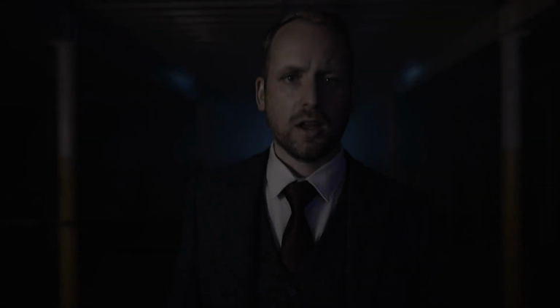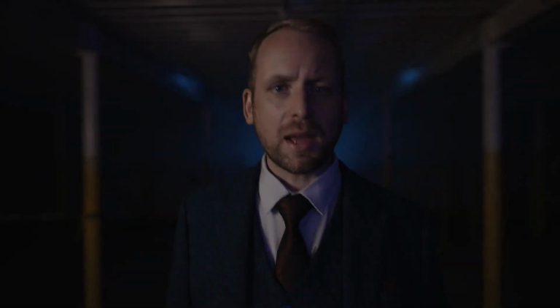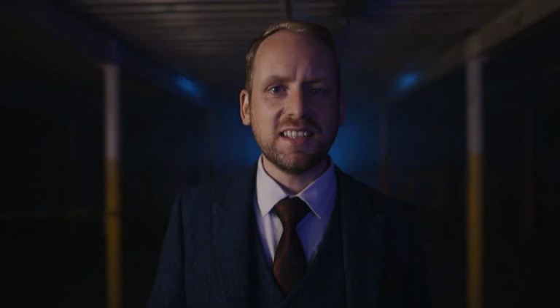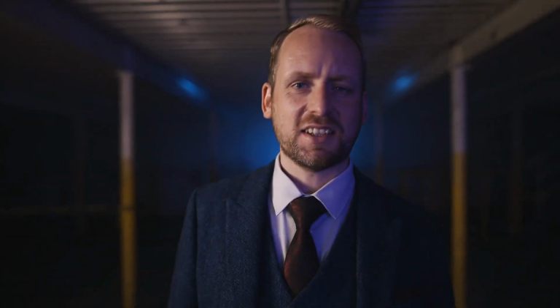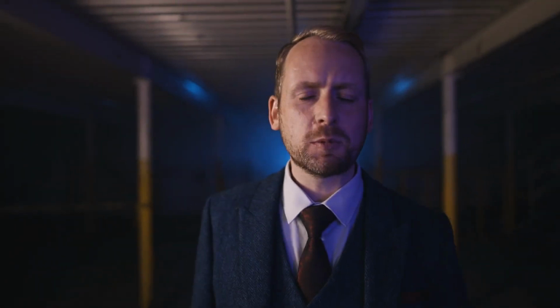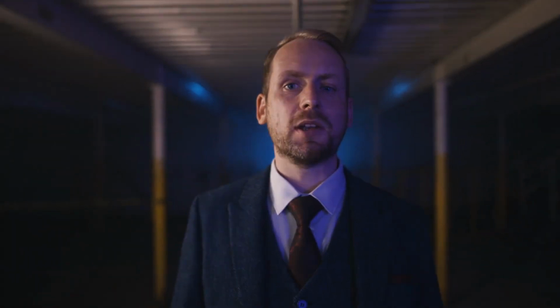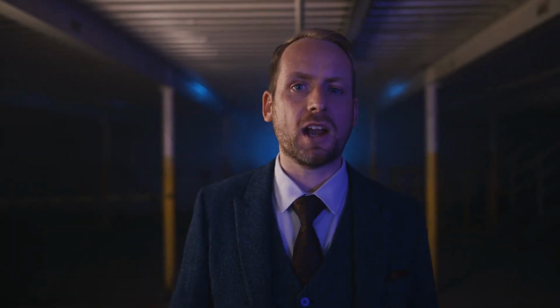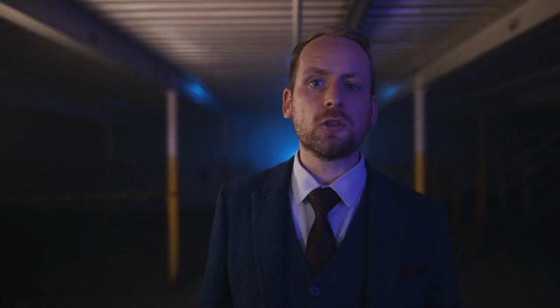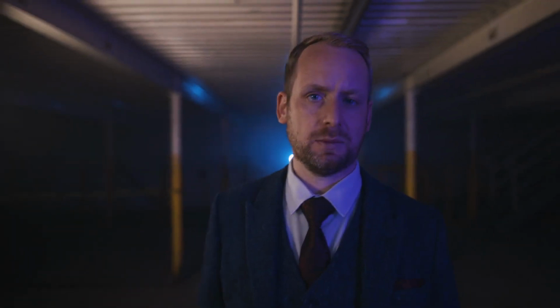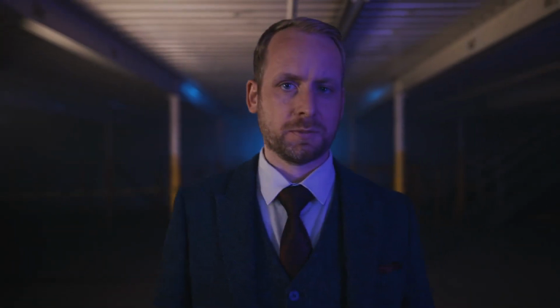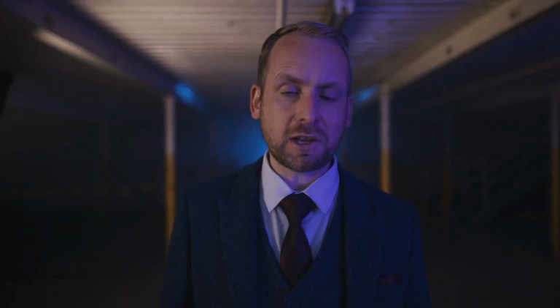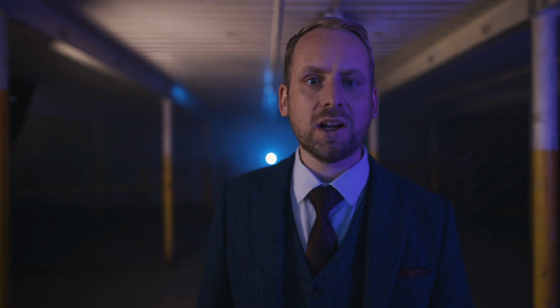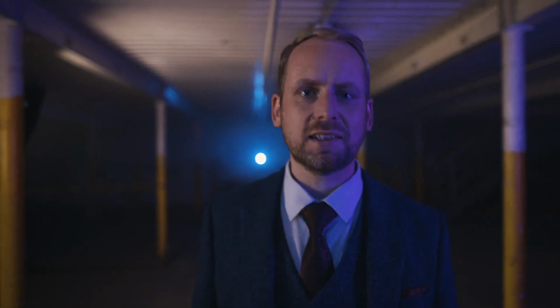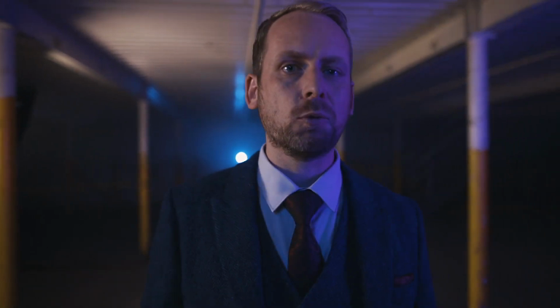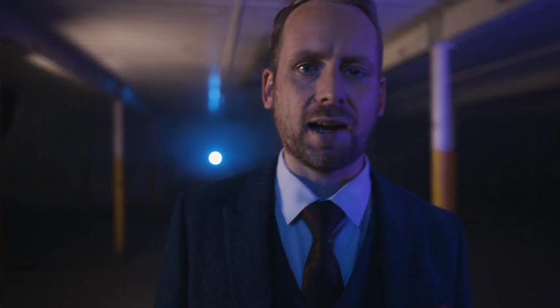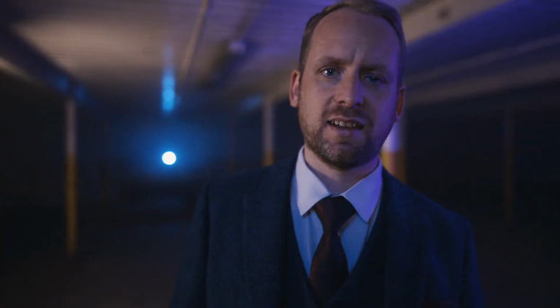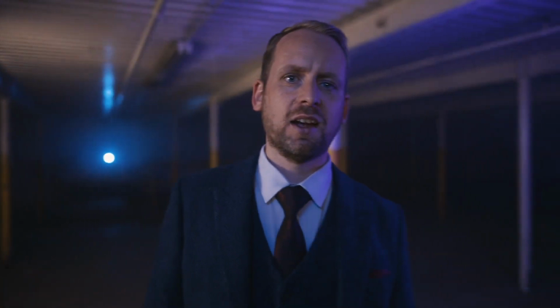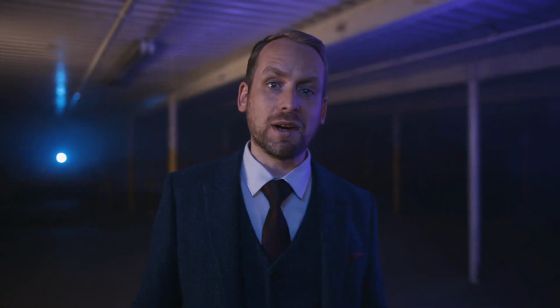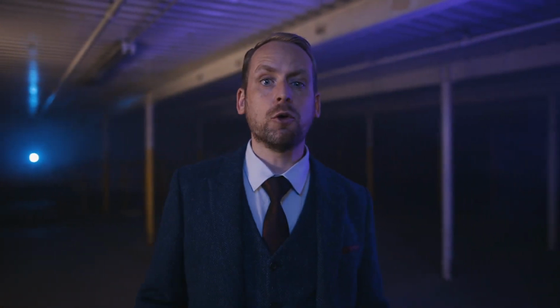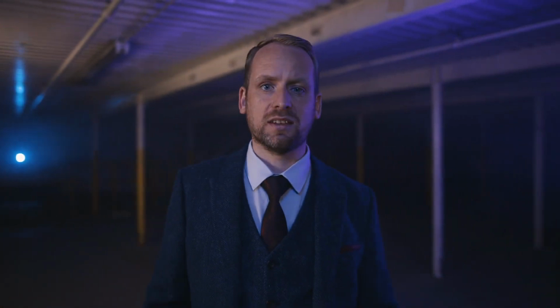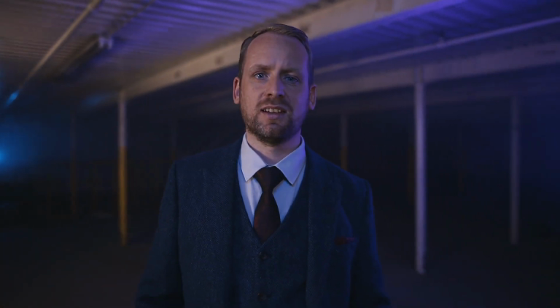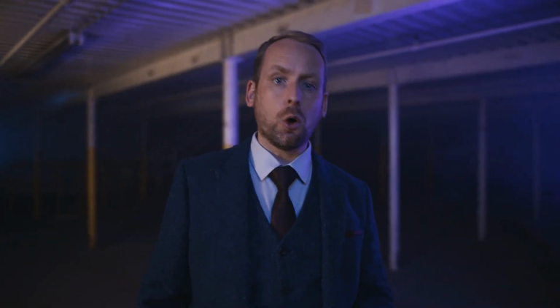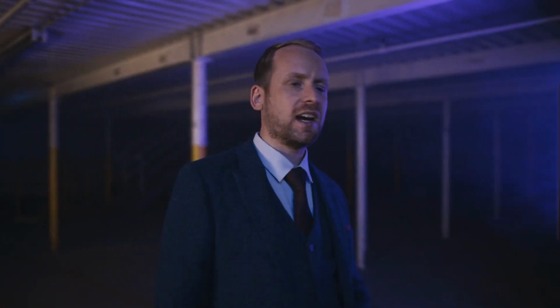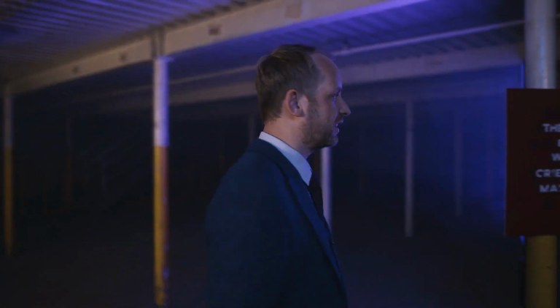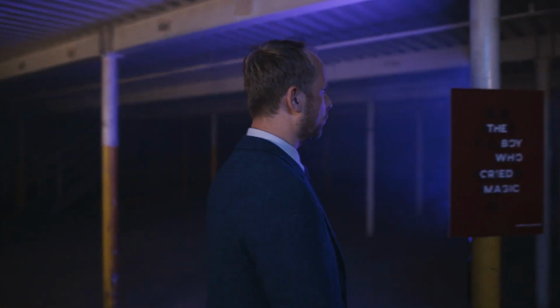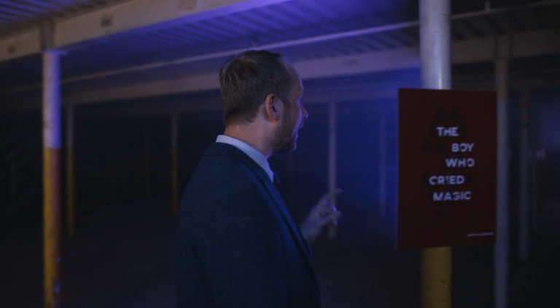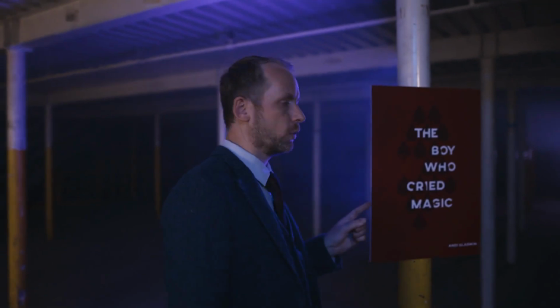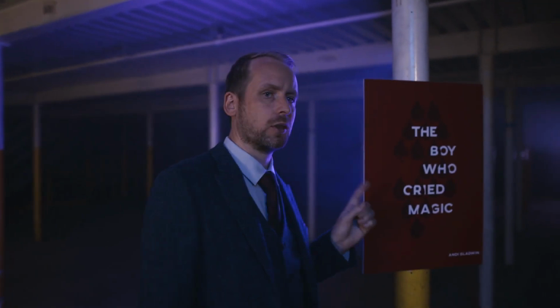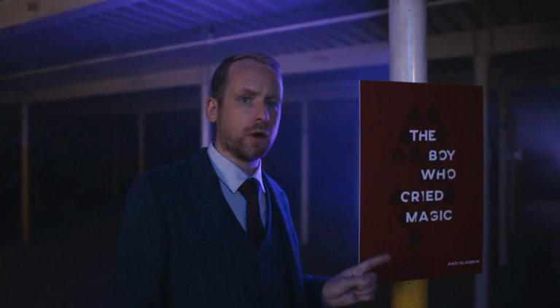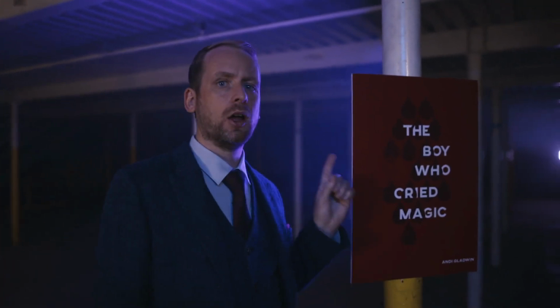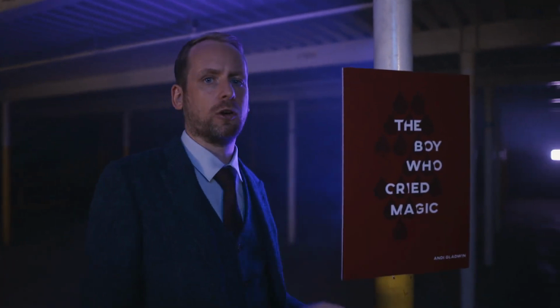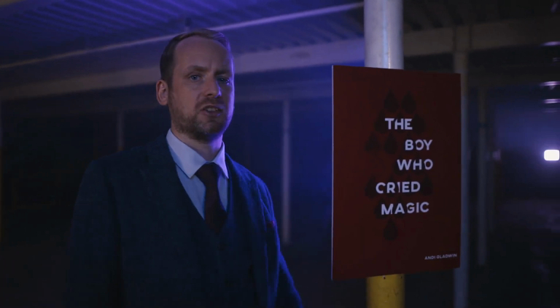Over the past 10 years, I've helped to publish more than 100 magic books. And after every one, I said mine would be next. But it never was. All that changes today with my new book, The Boy Who Cried Magic.